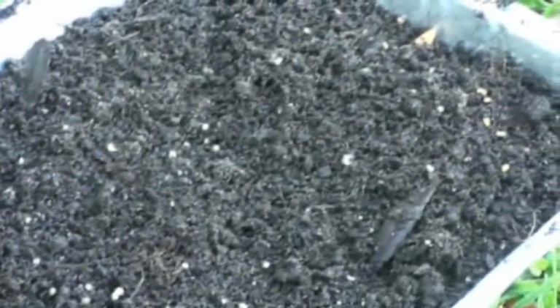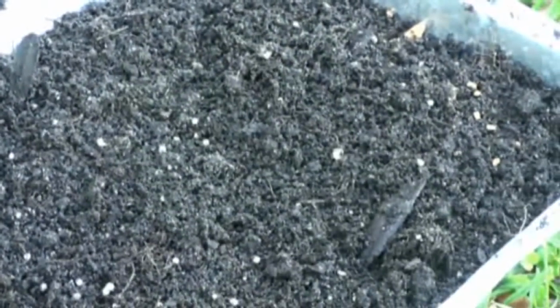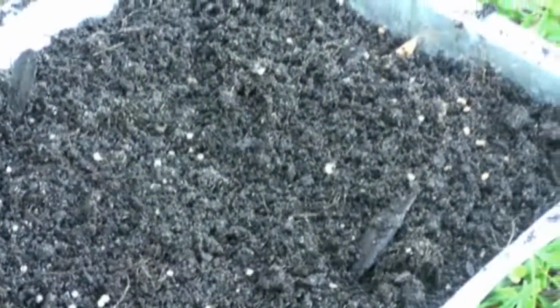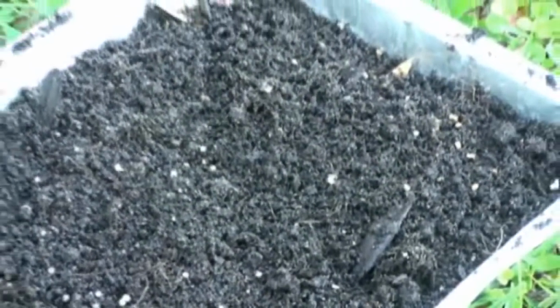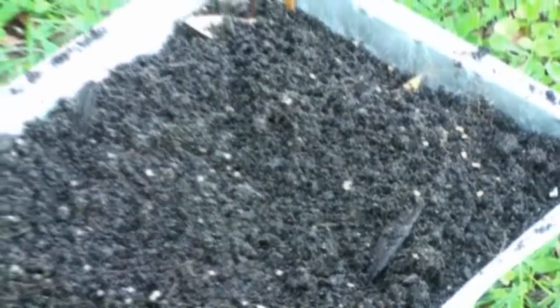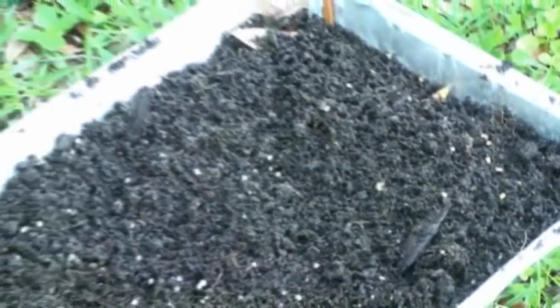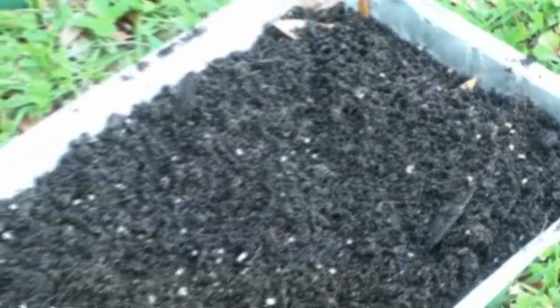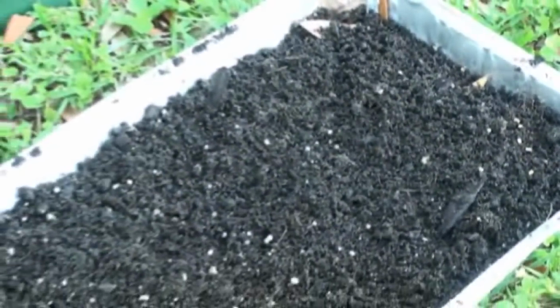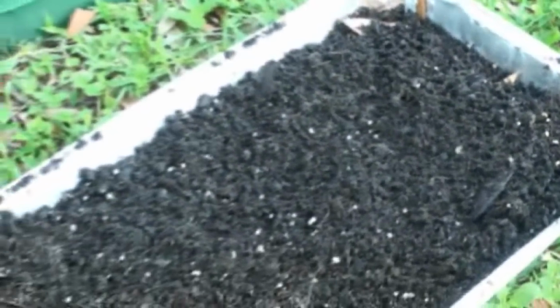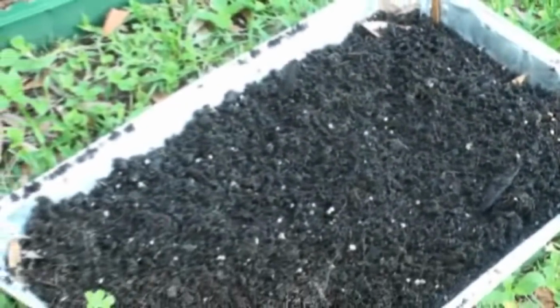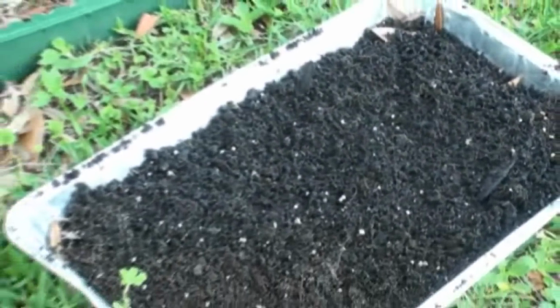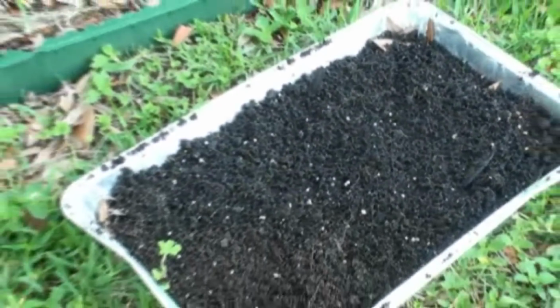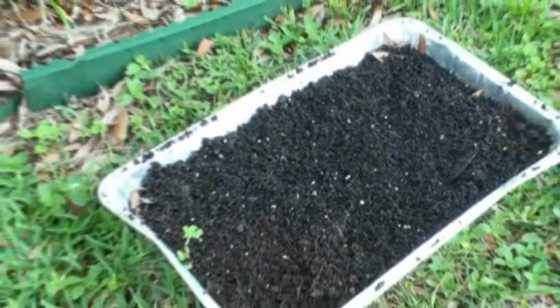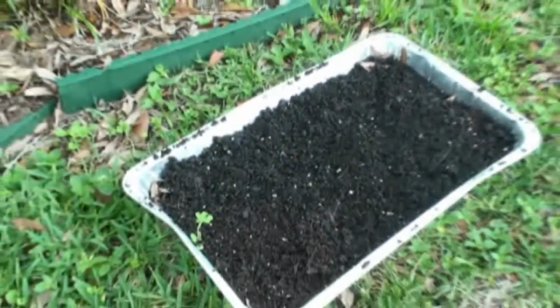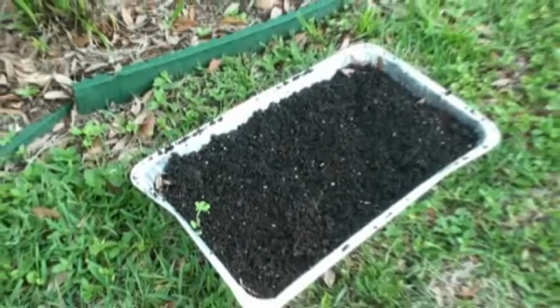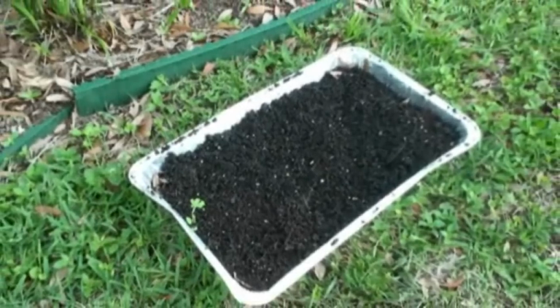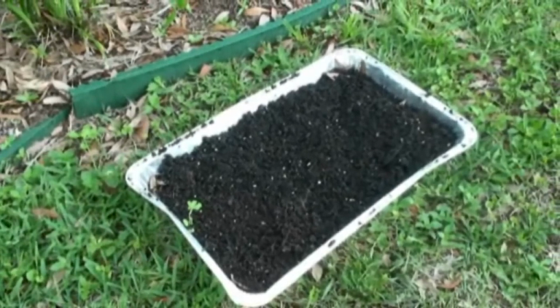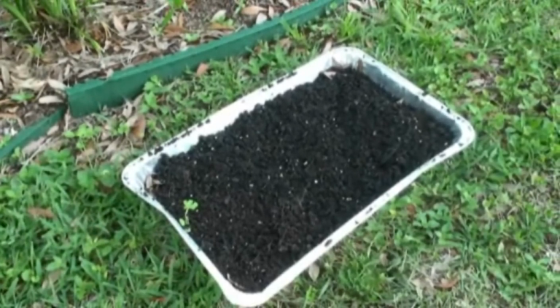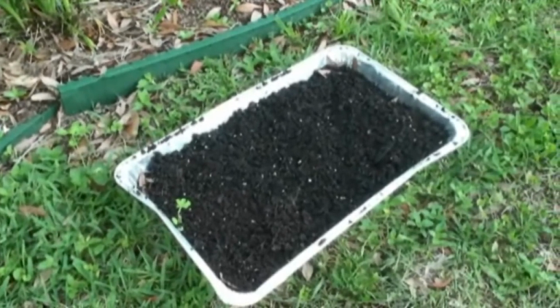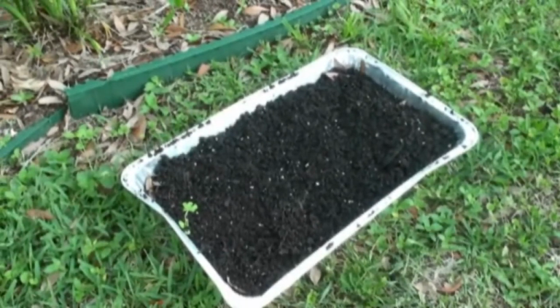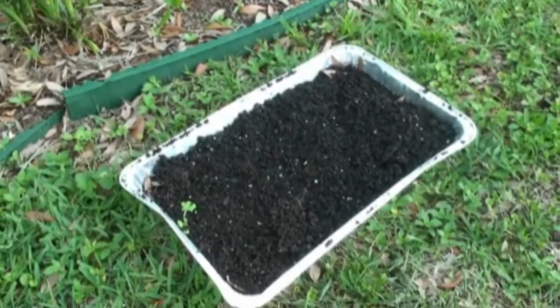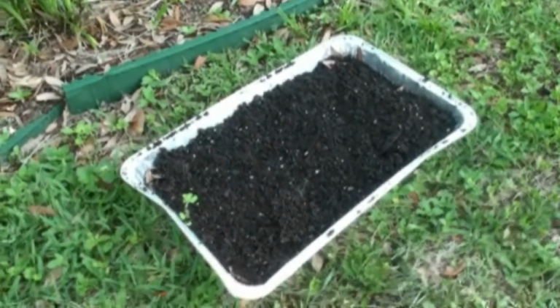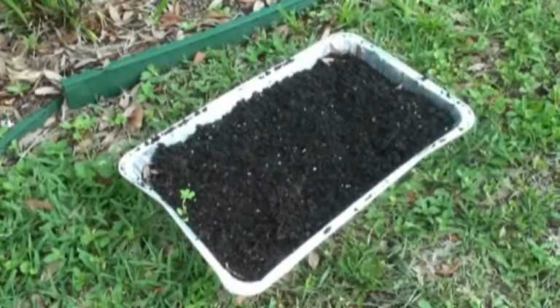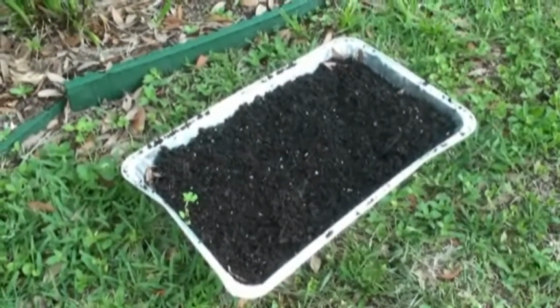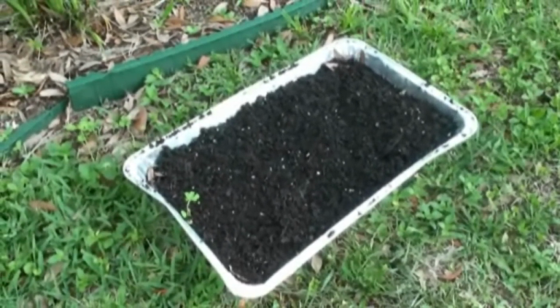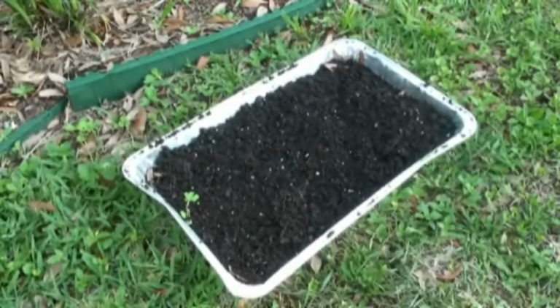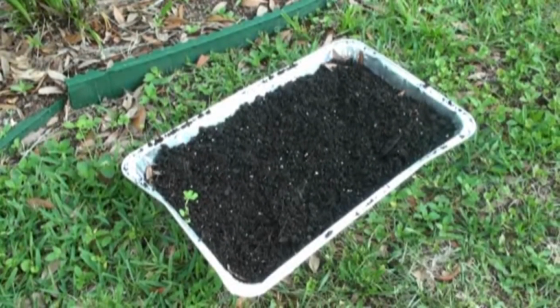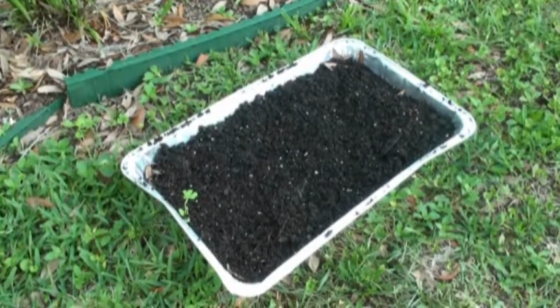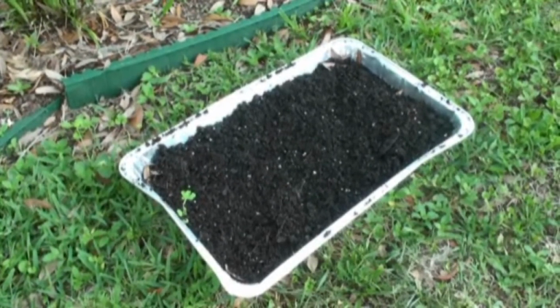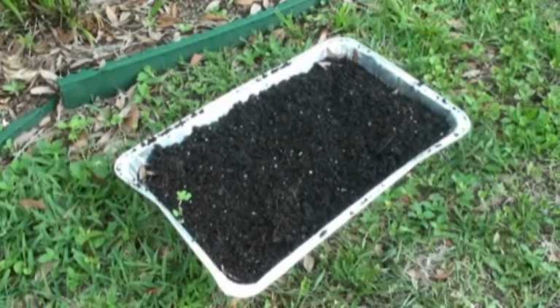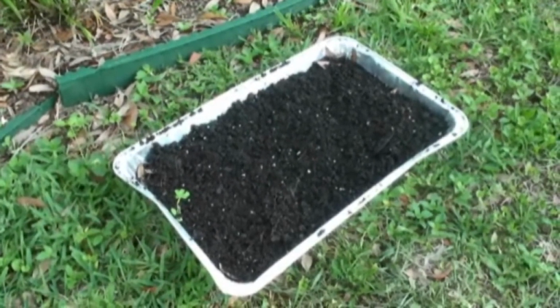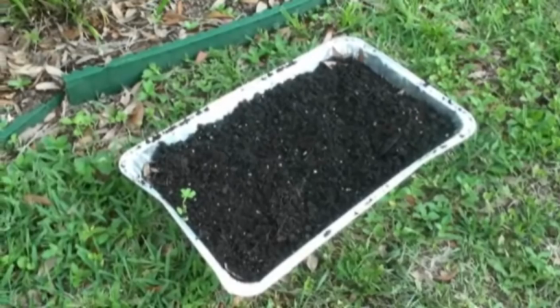So this is how you're going to do it — make a very thin layer of soil again on top of the fenugreek seeds that you sprinkled.